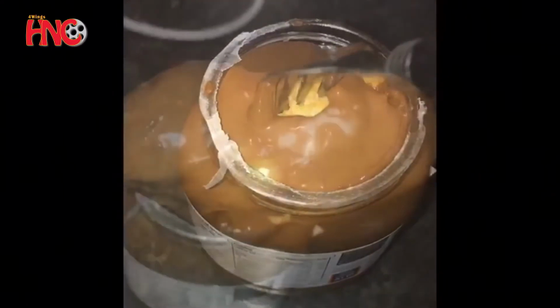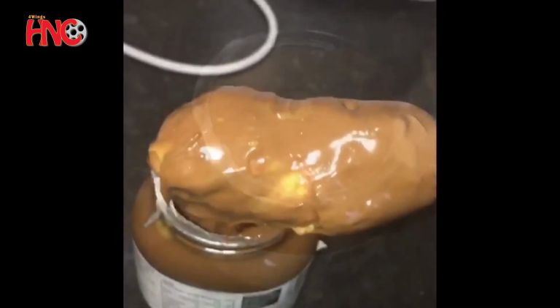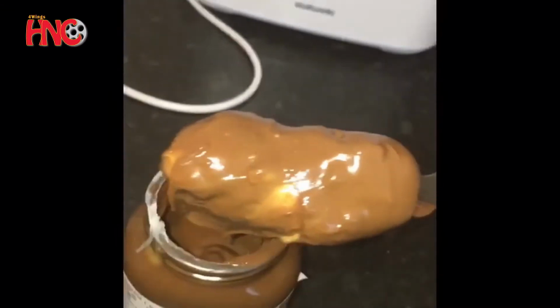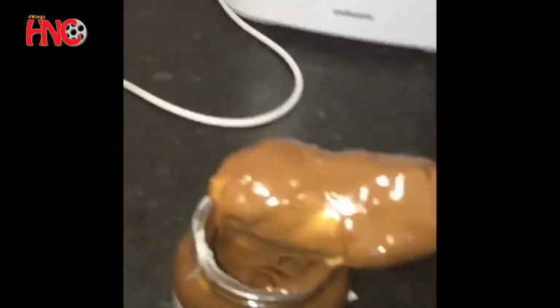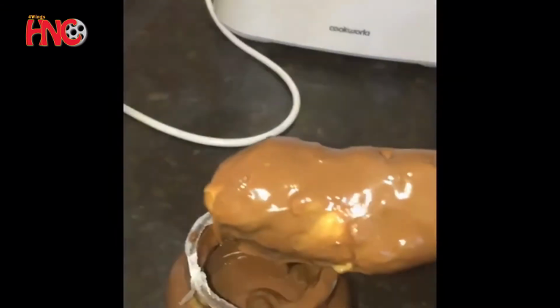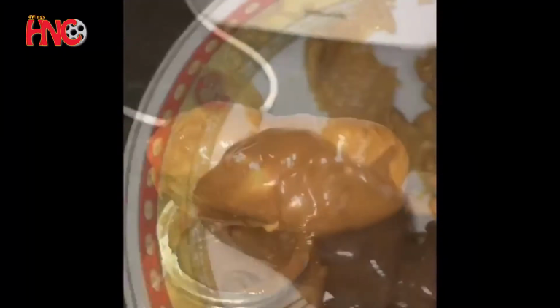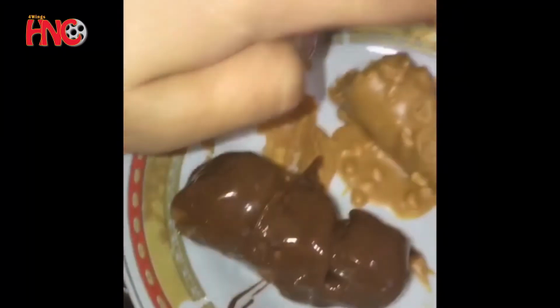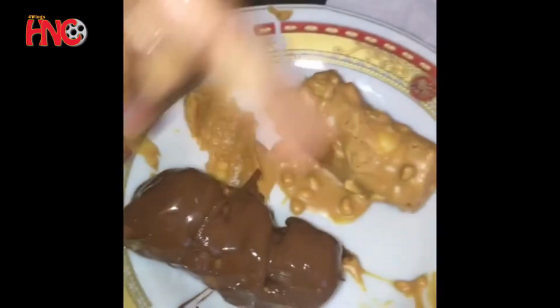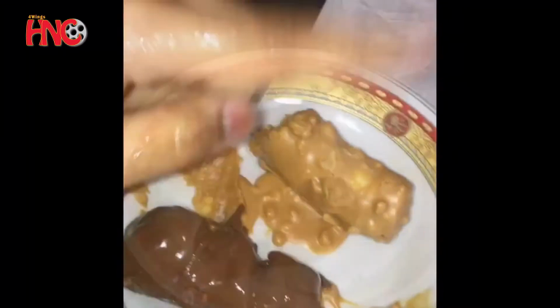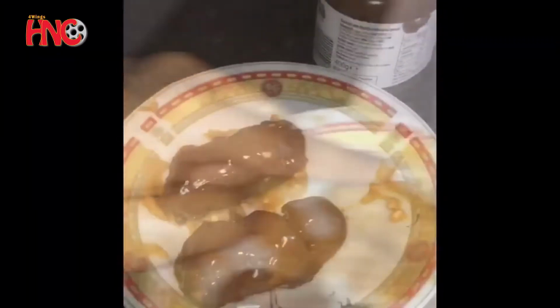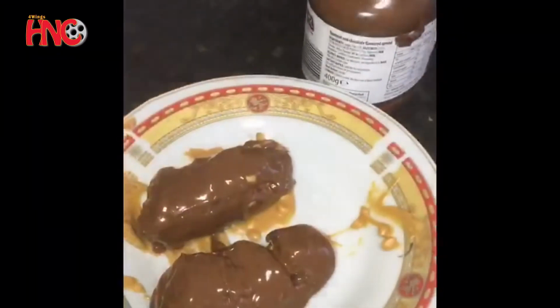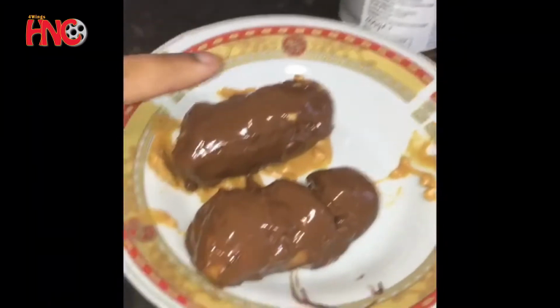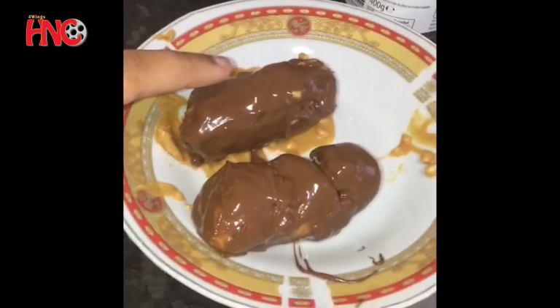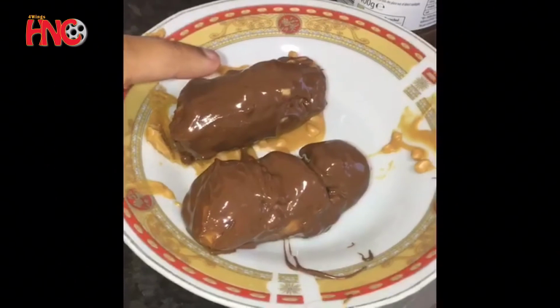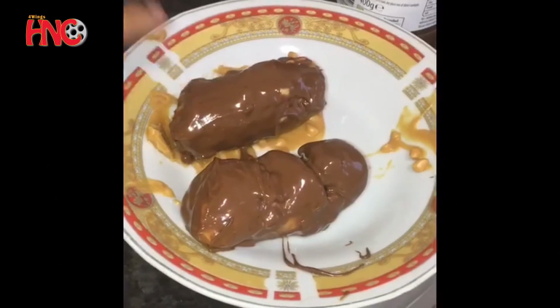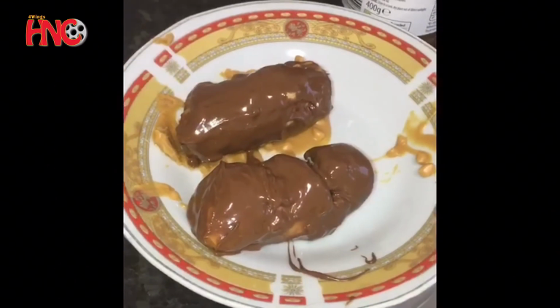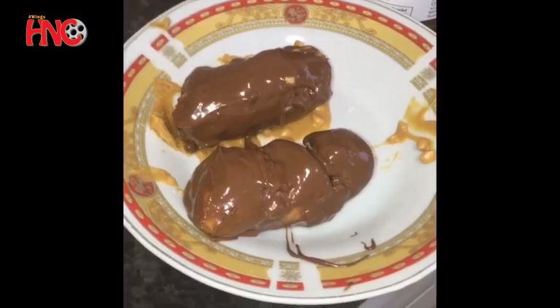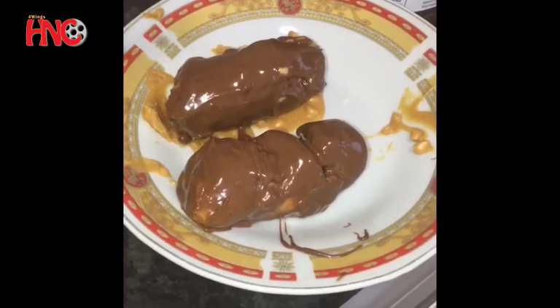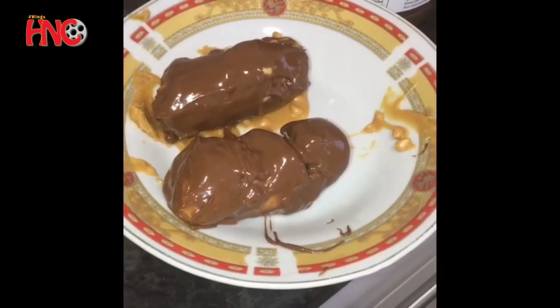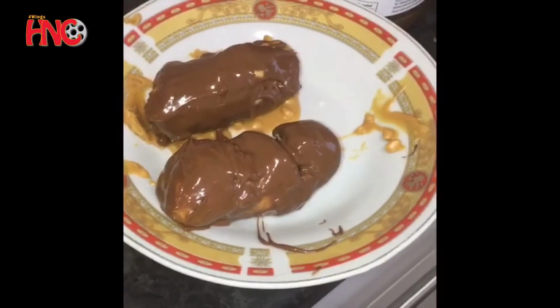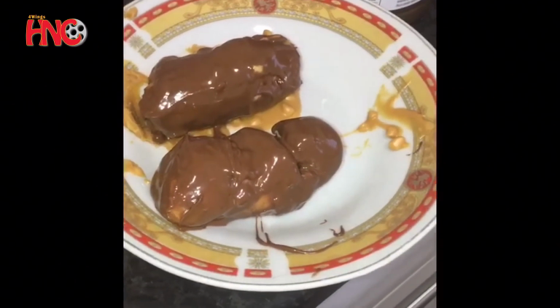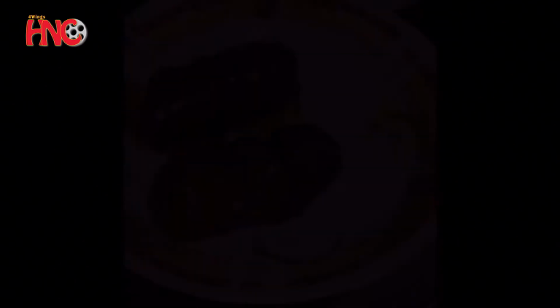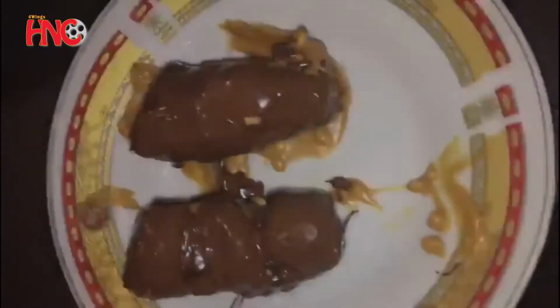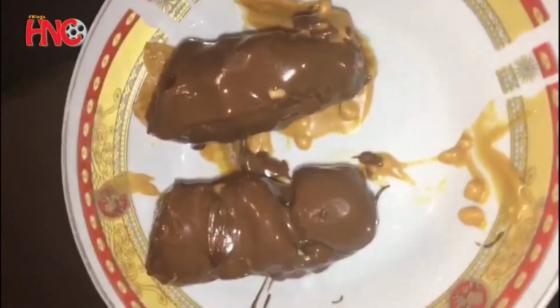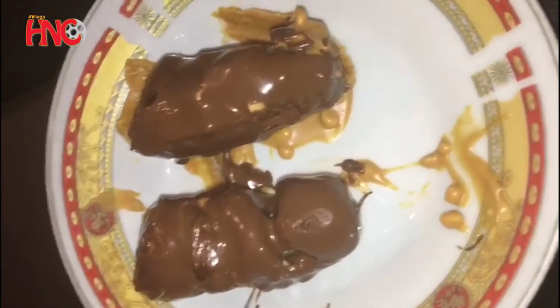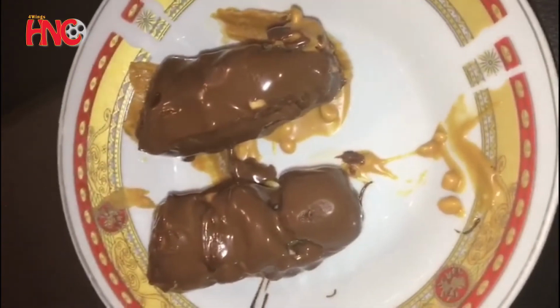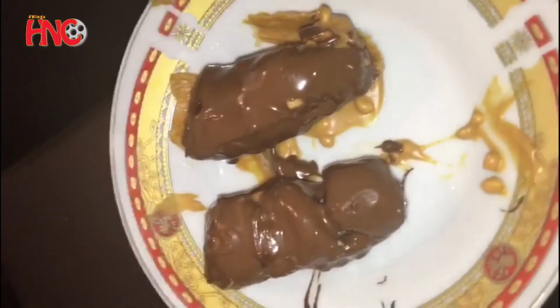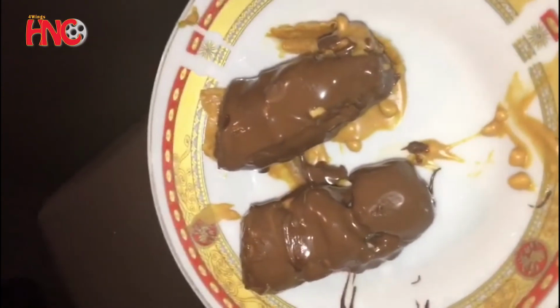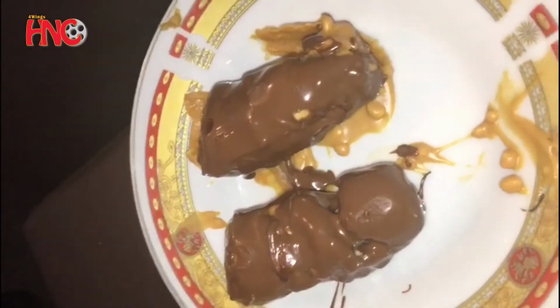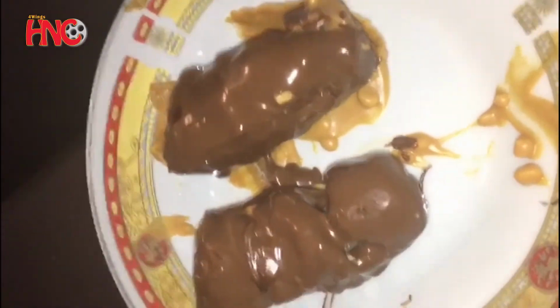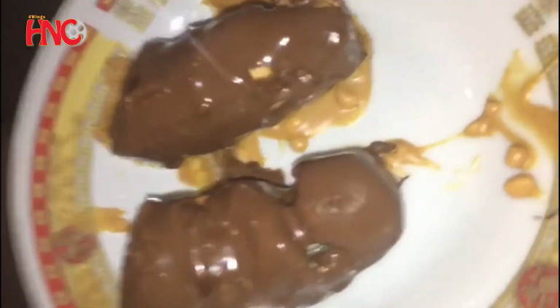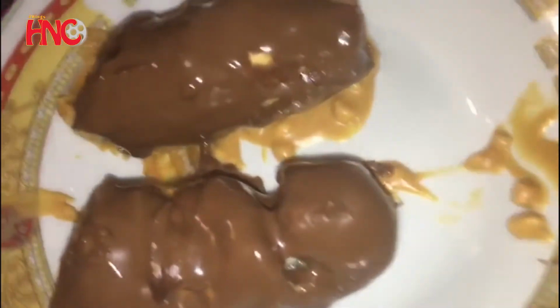I just took this out and this is what it looks like. I'll do the same with the other one. So I've done it with this banana as well, and now I'm going to put it back in the fridge for 30 minutes. I just took them out of the fridge and this is what they look like.